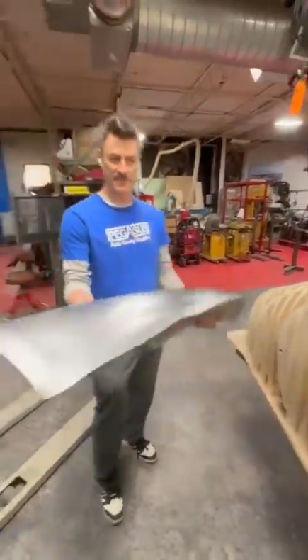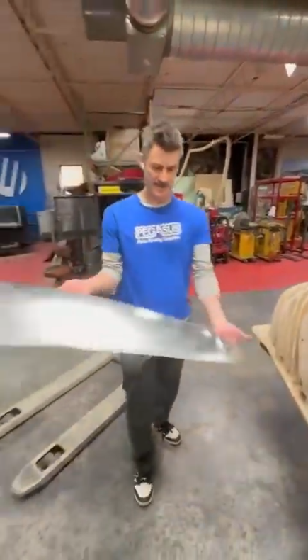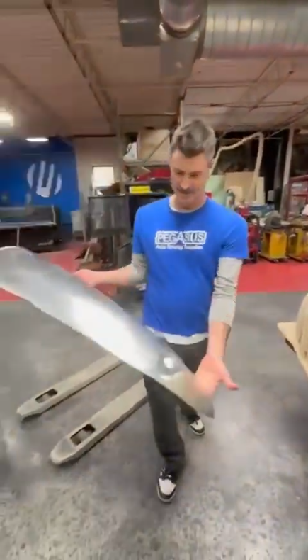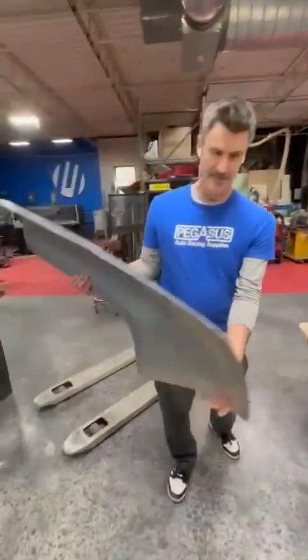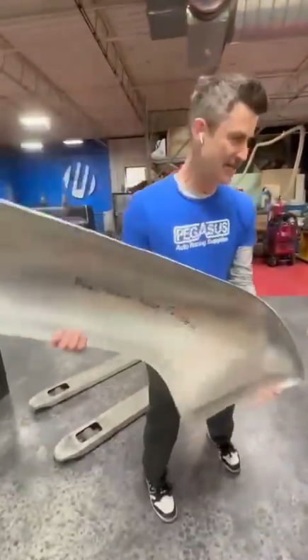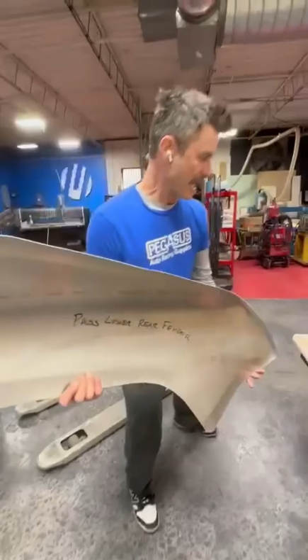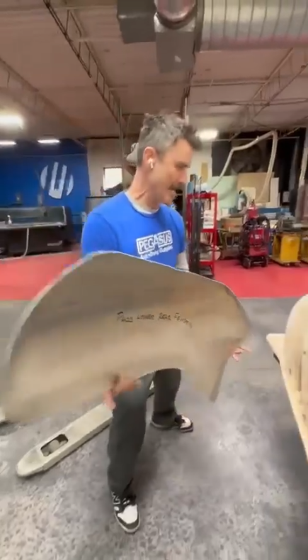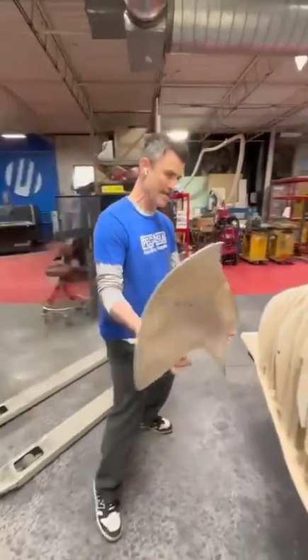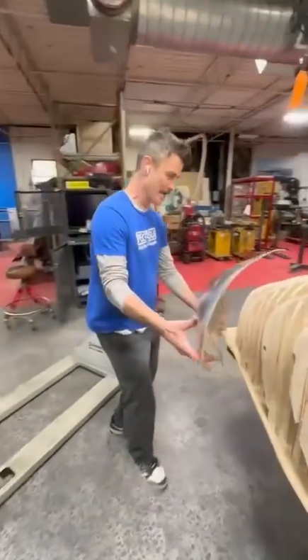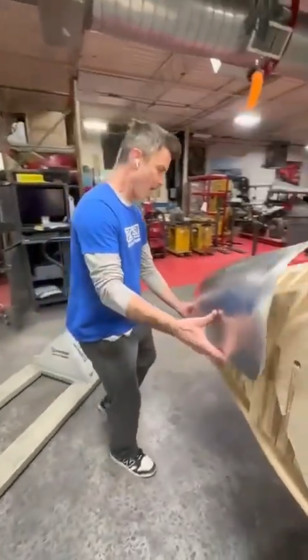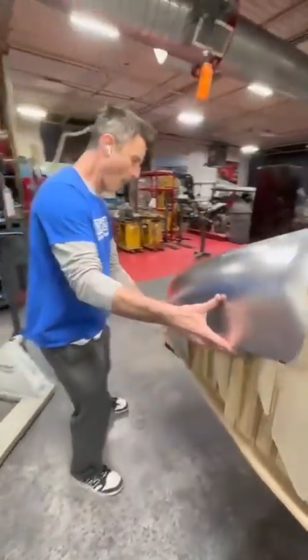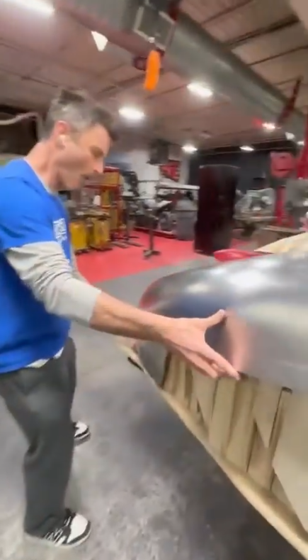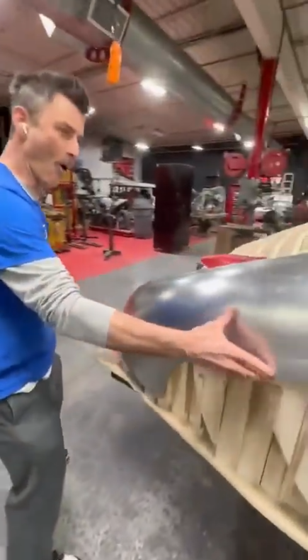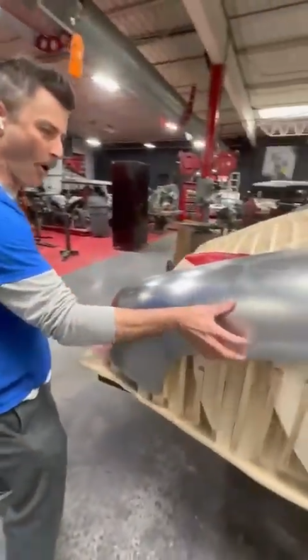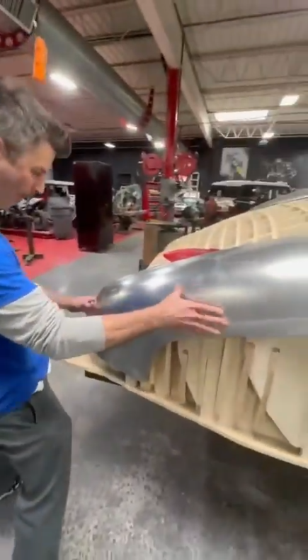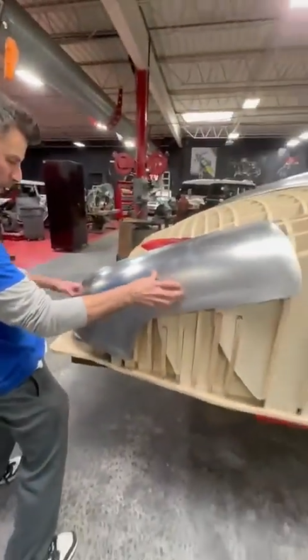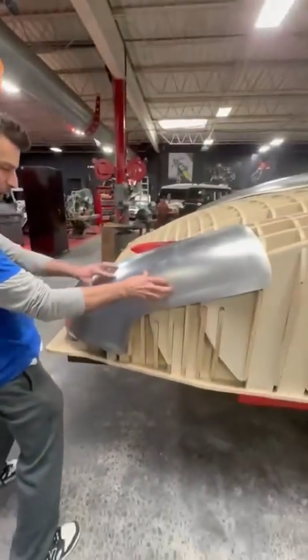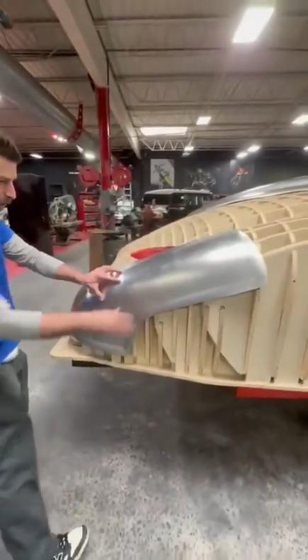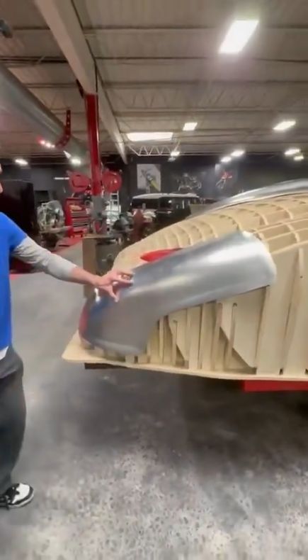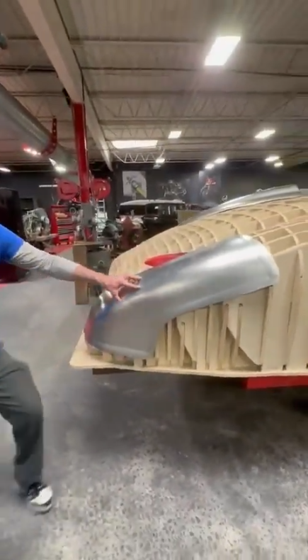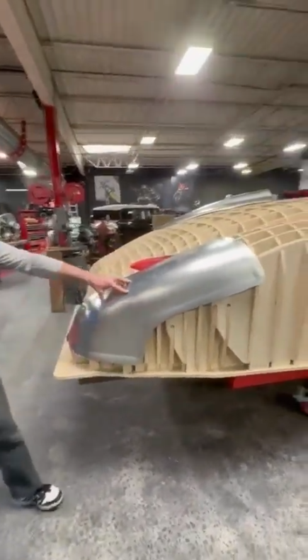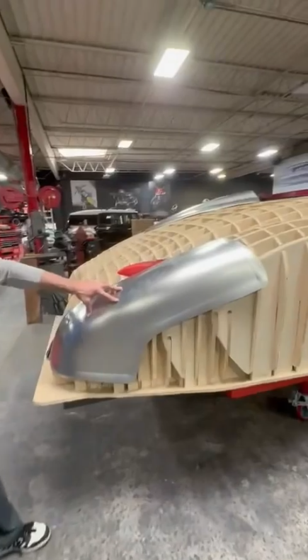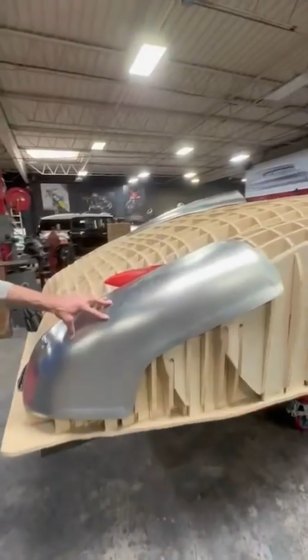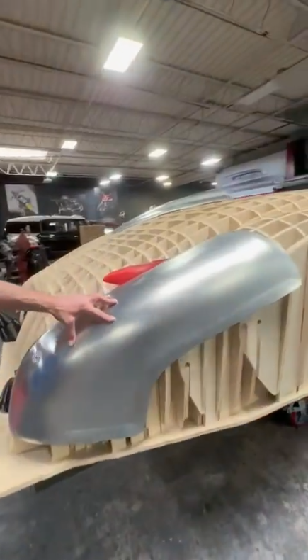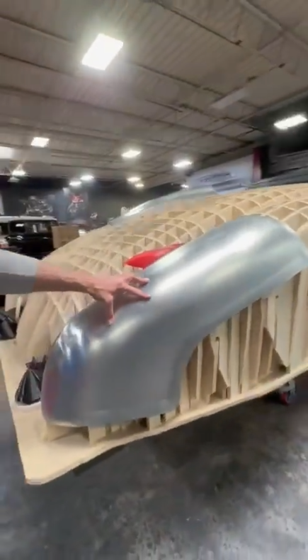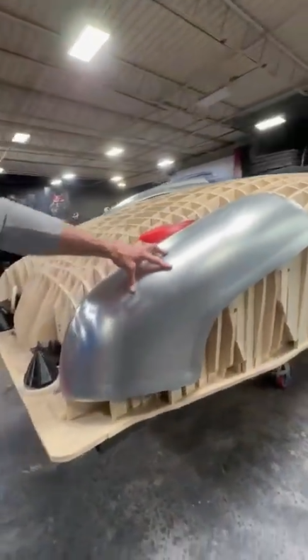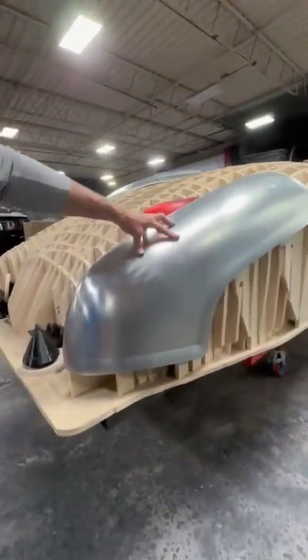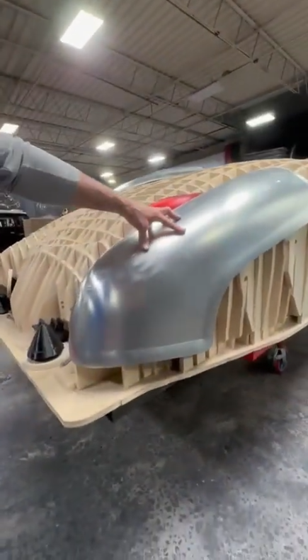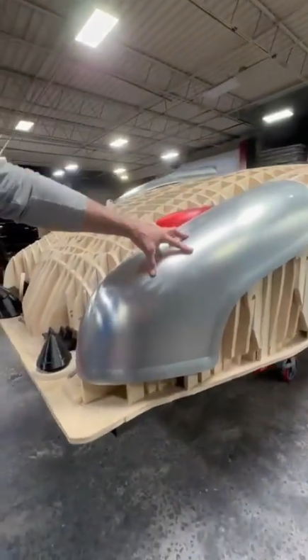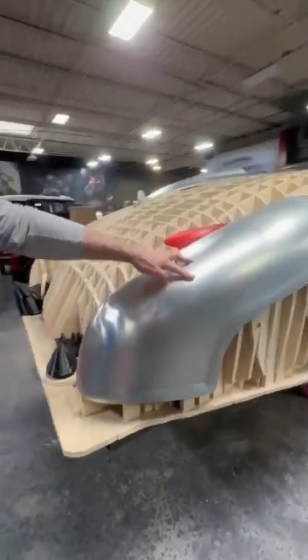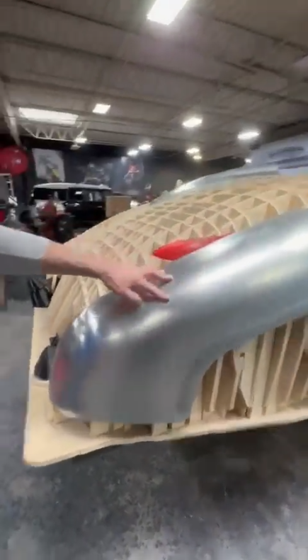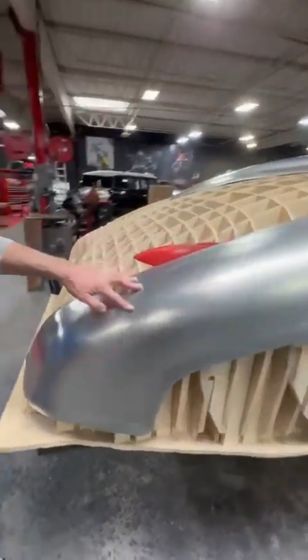But look at that. Look how sick that is! Oh my god, that is amazing.